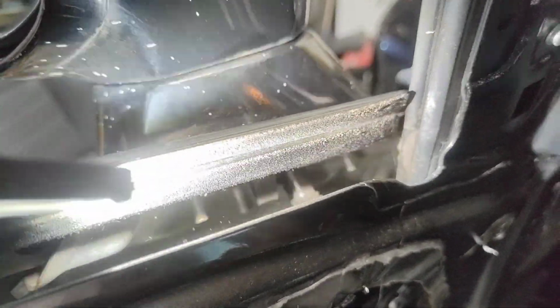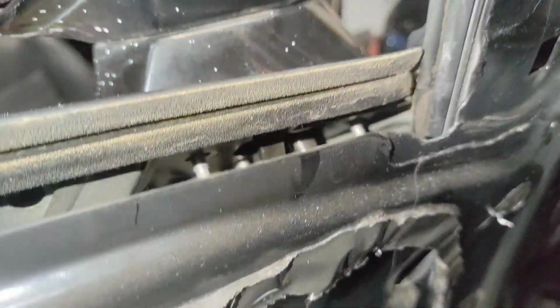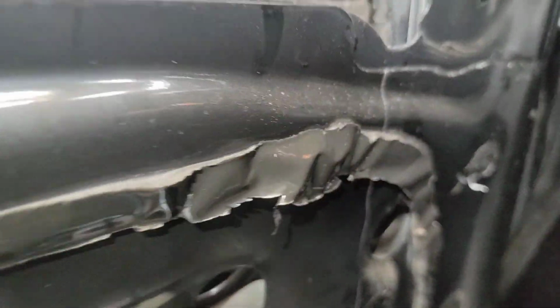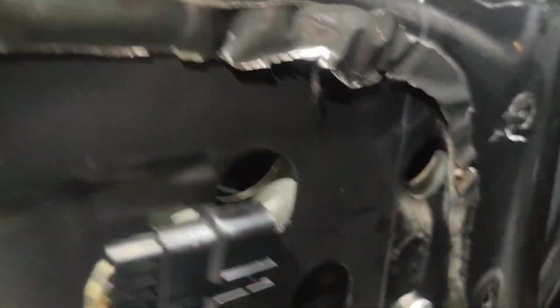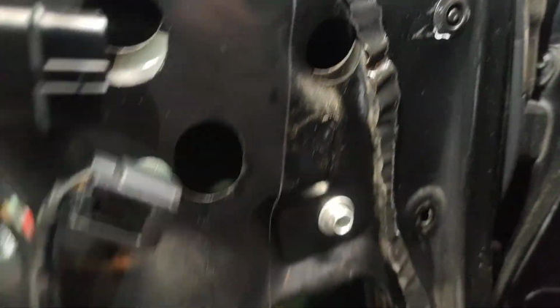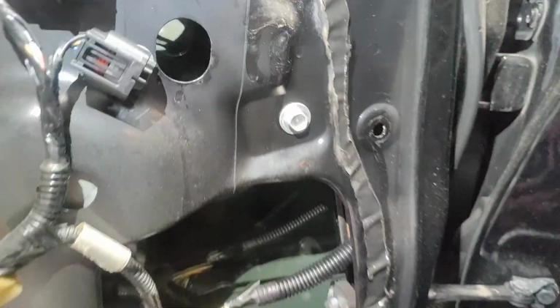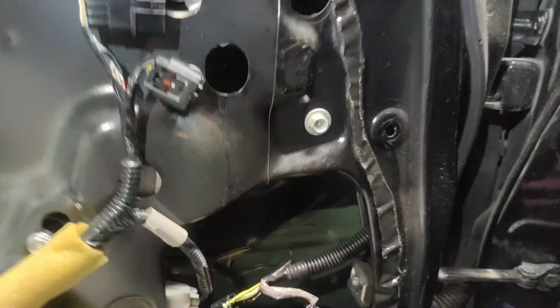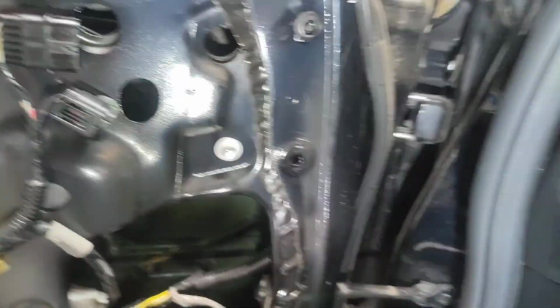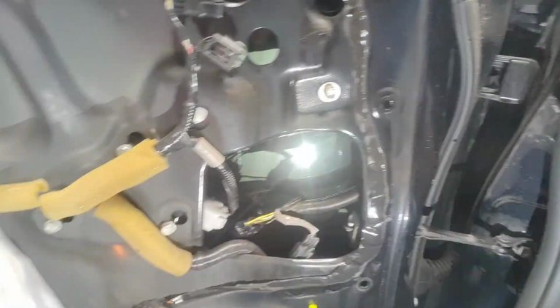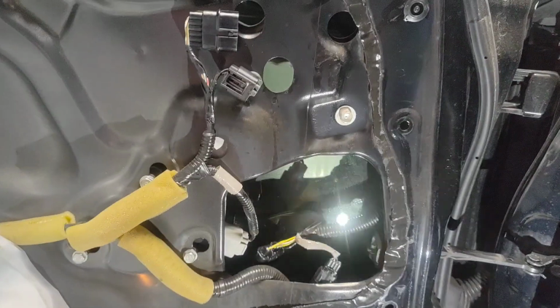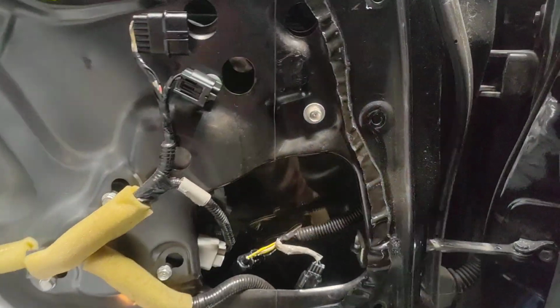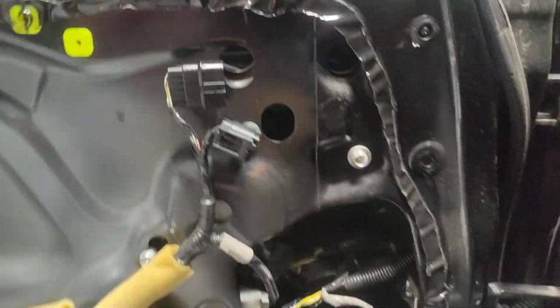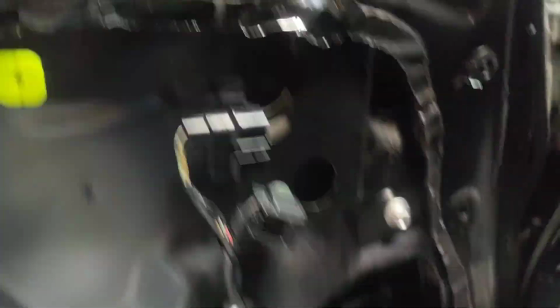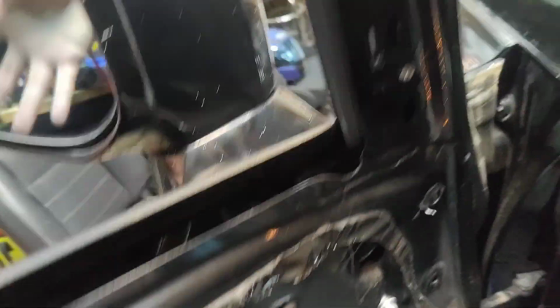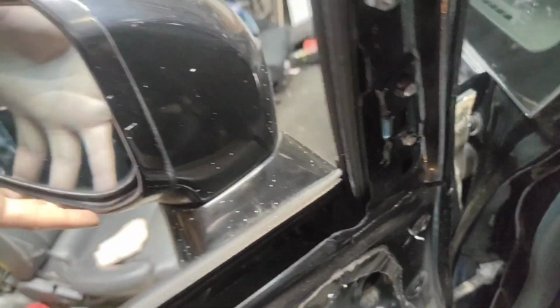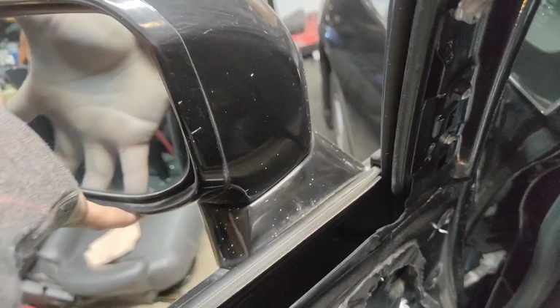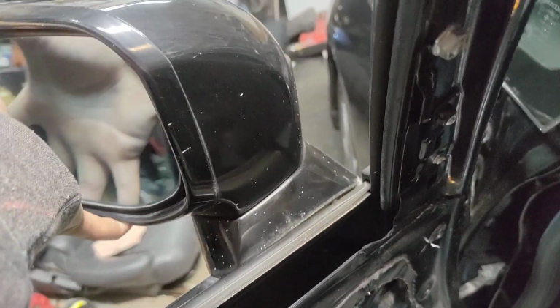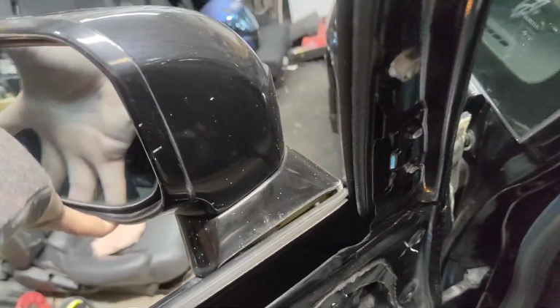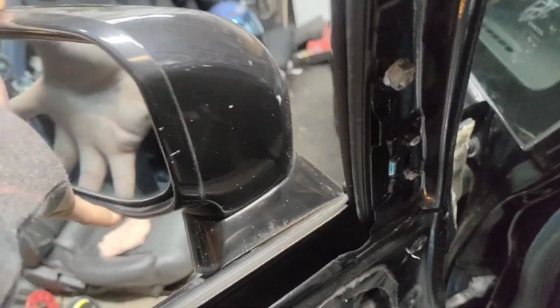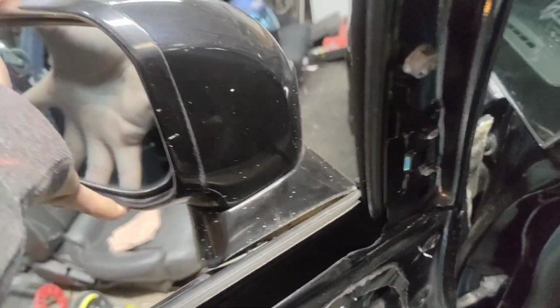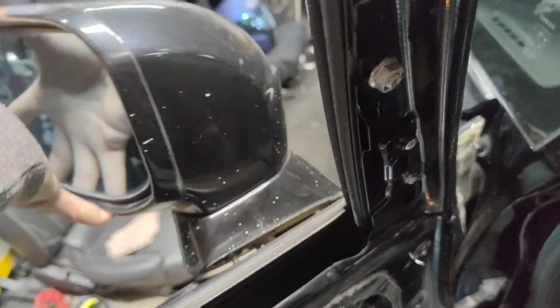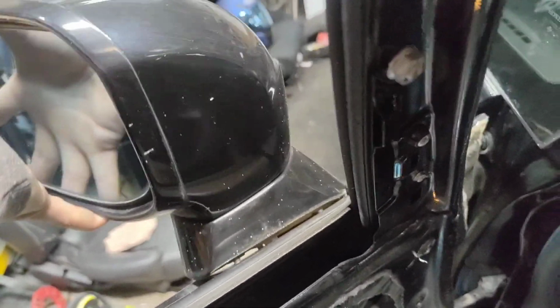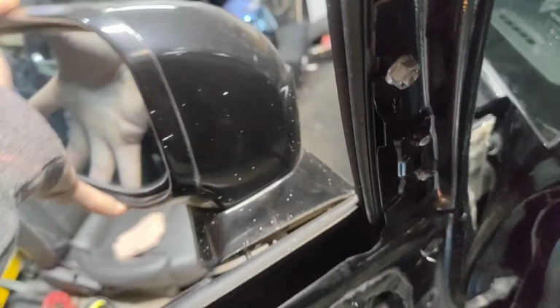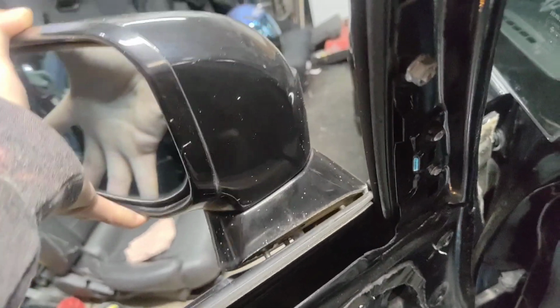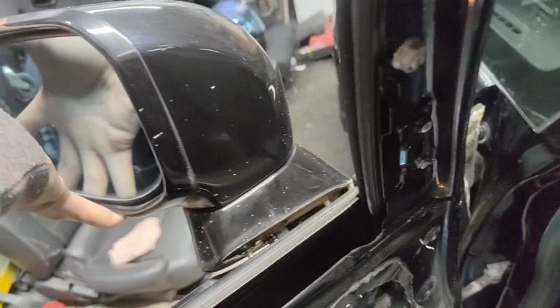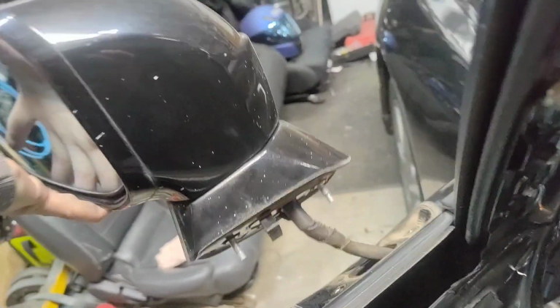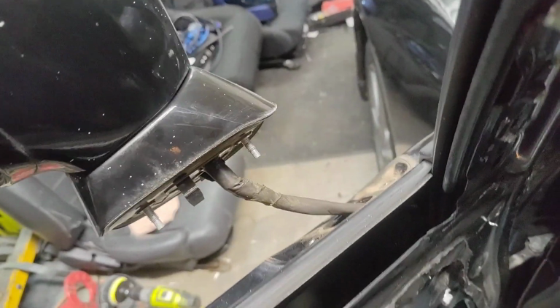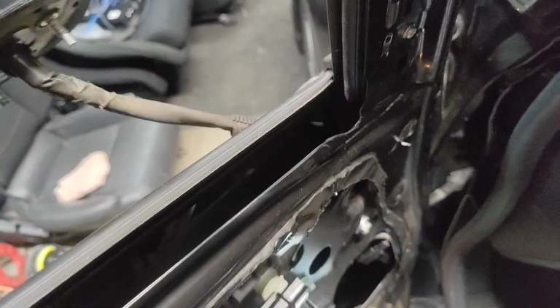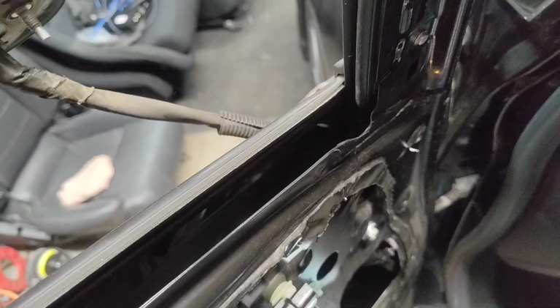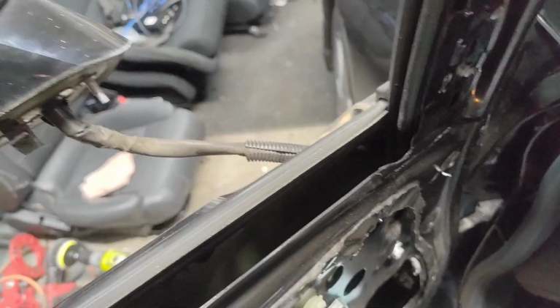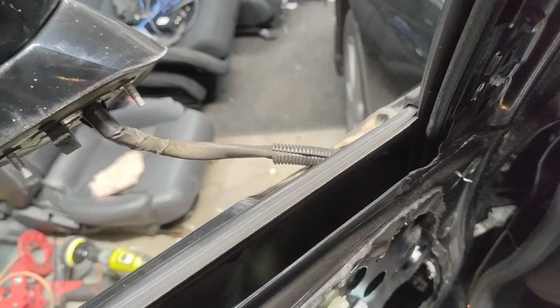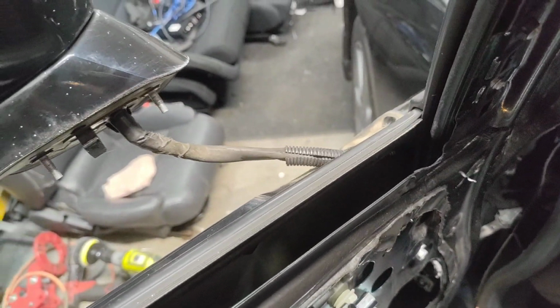You're going to want to have the window down for this — otherwise you're not going to be able to get out those nuts because the glass is going to be in the way. Once you have those off, the mirror just wiggle it out — there we go.